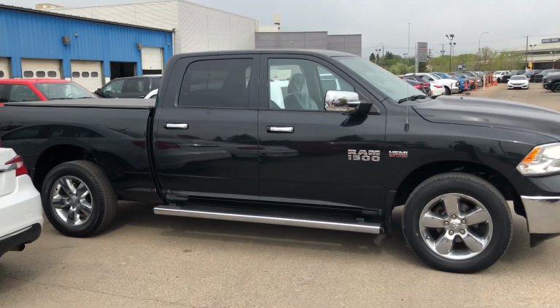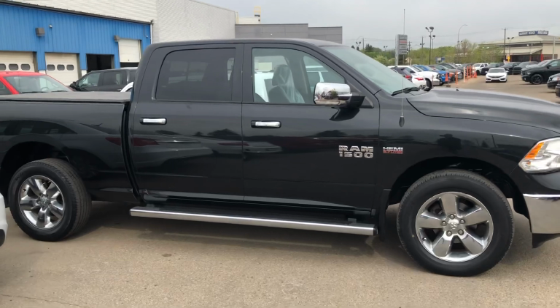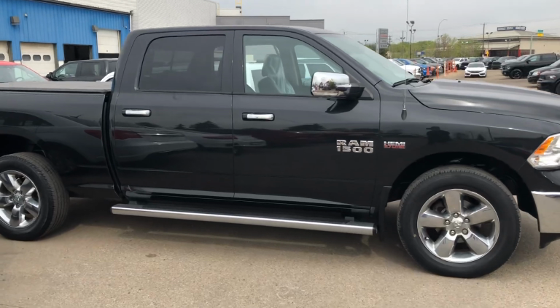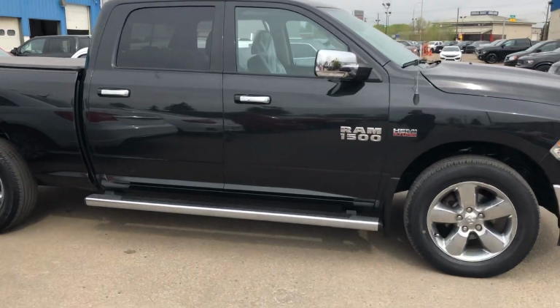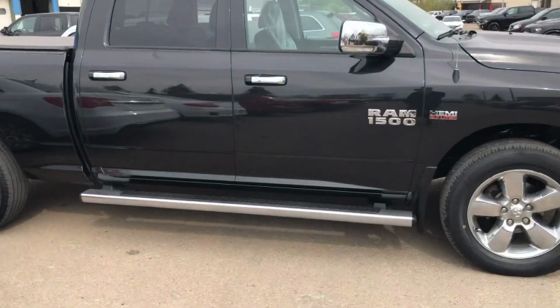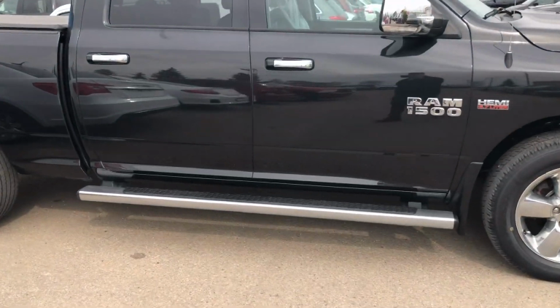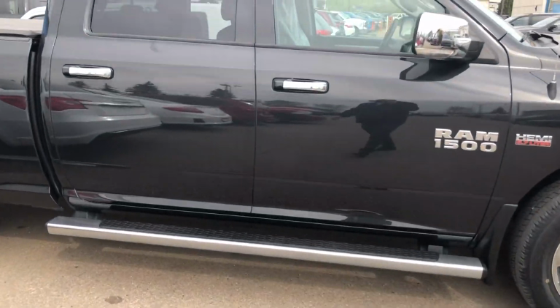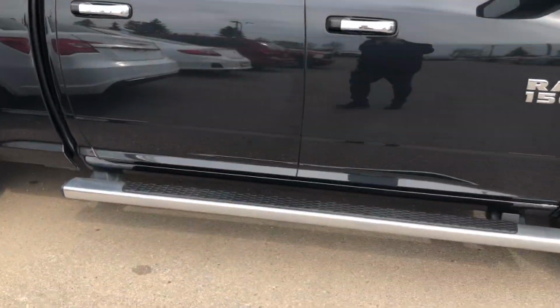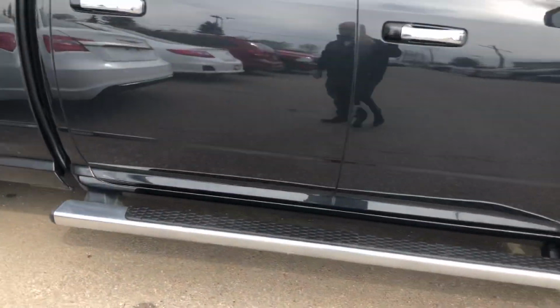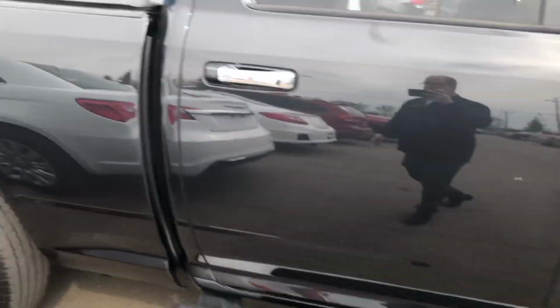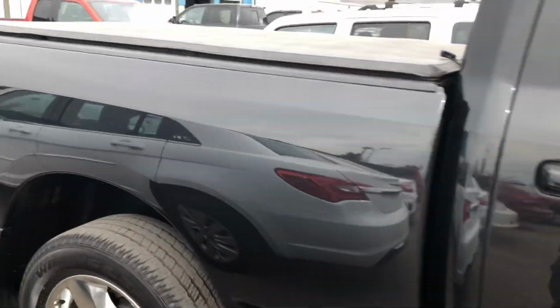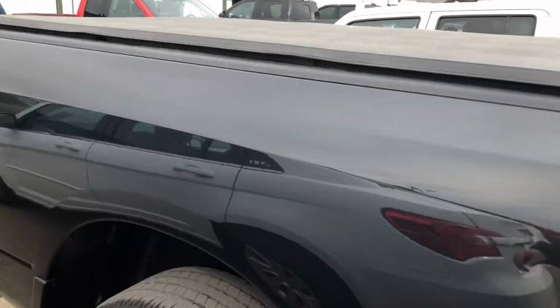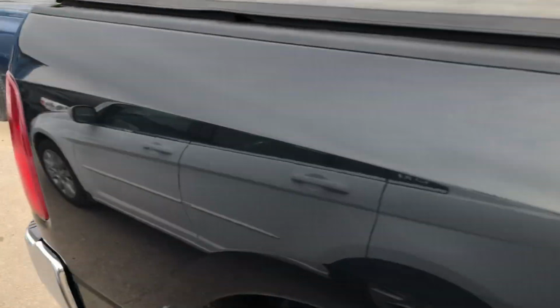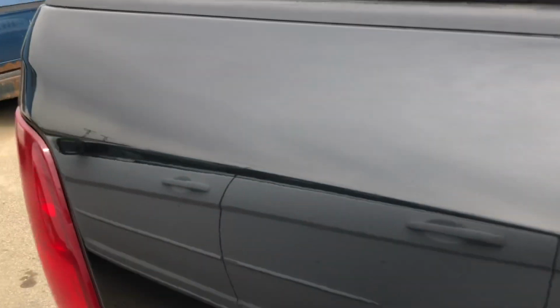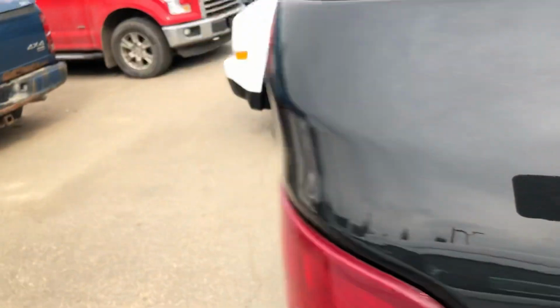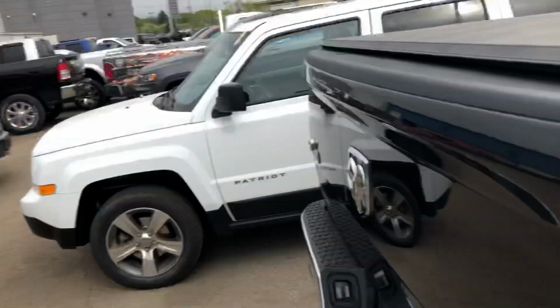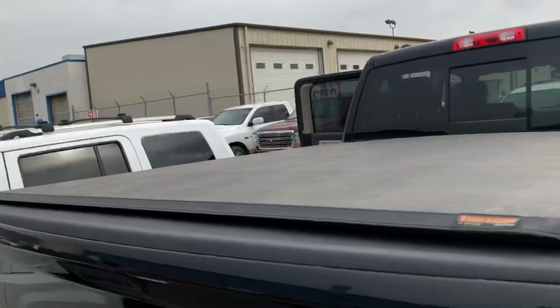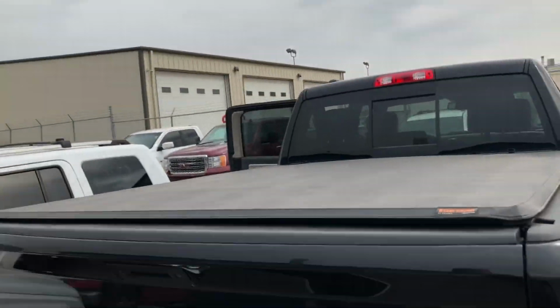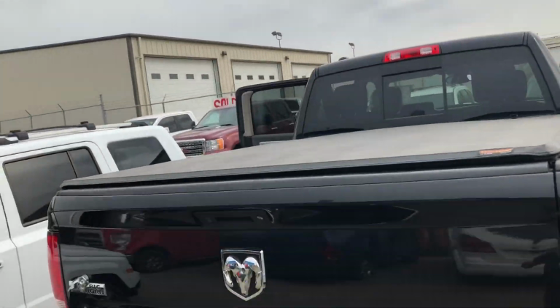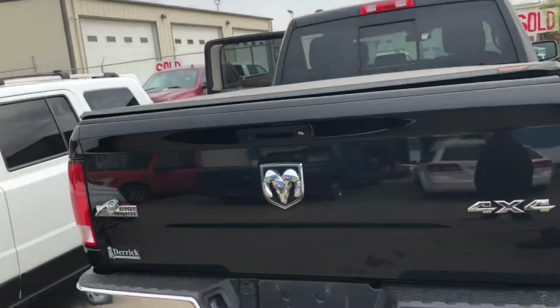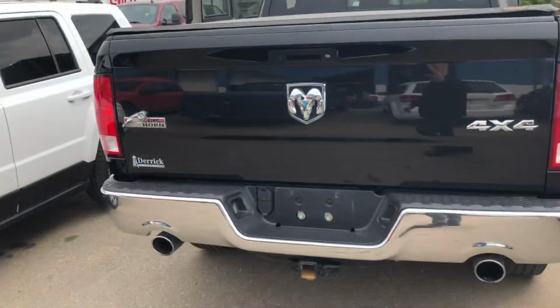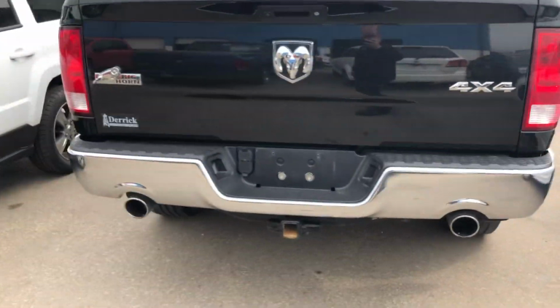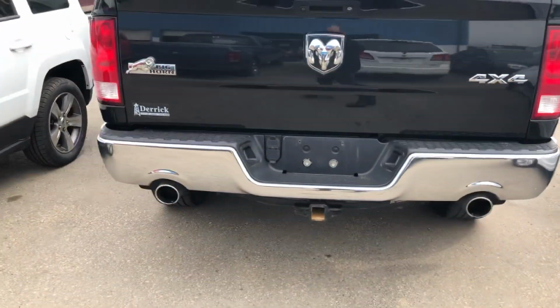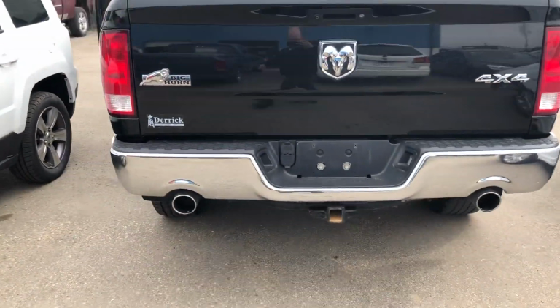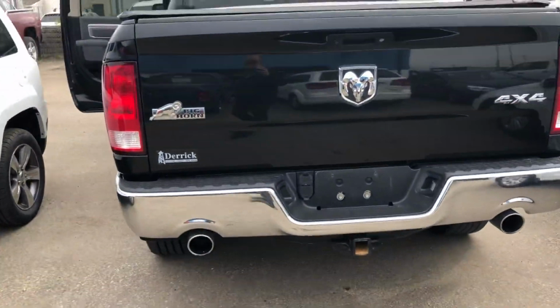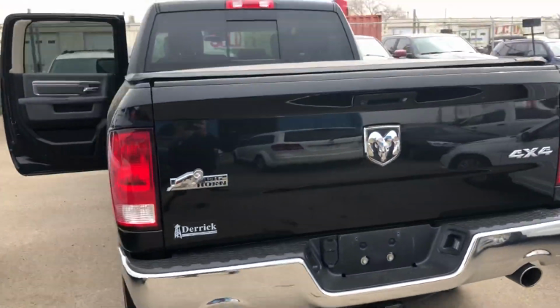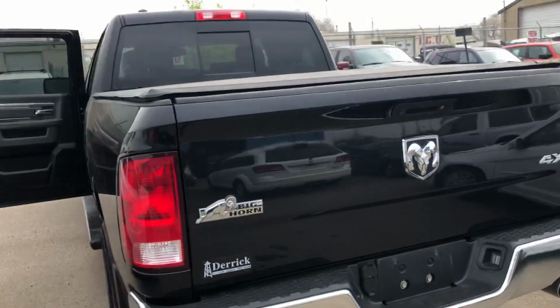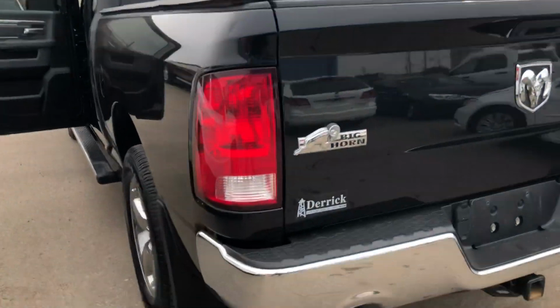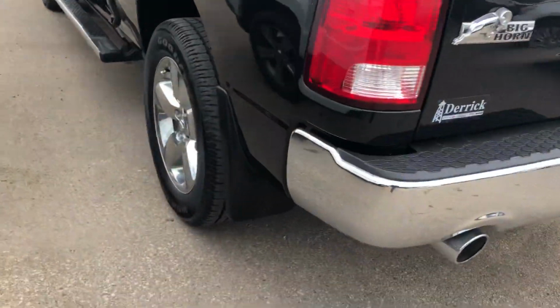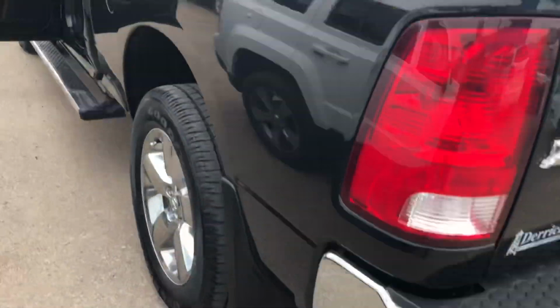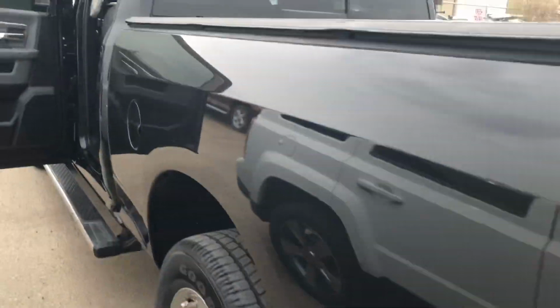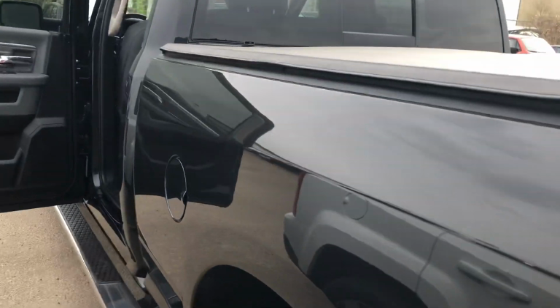It is in fact a crew cab. As you can see, it's in really good shape. It's got side steps. This one also already has the tonneau cover on it, dual exhaust, and has the hitch. It's in really good shape.